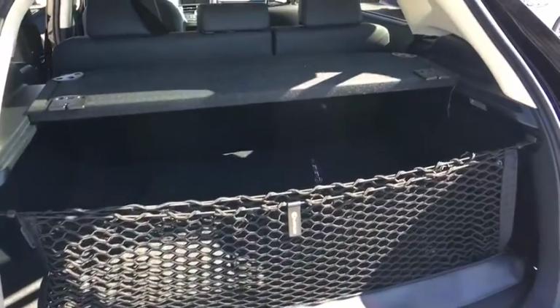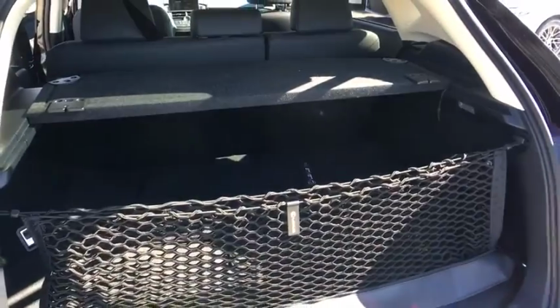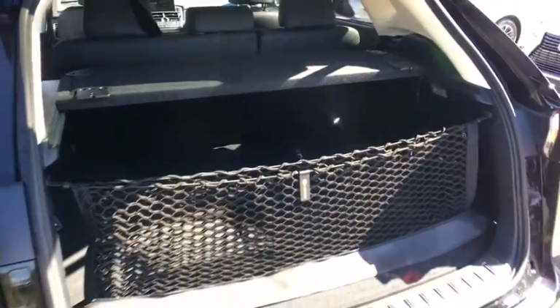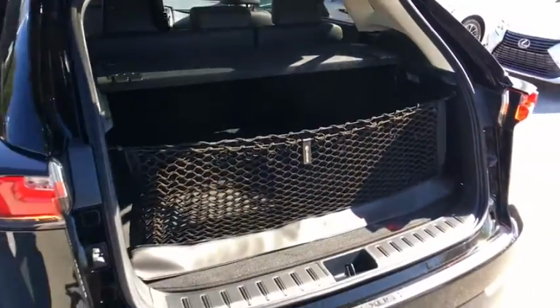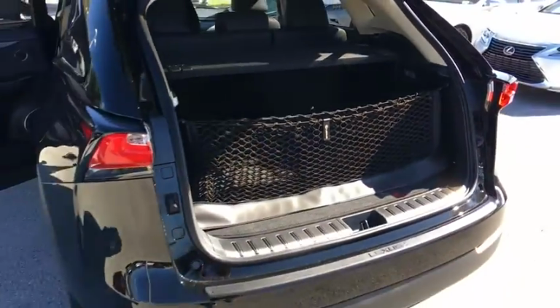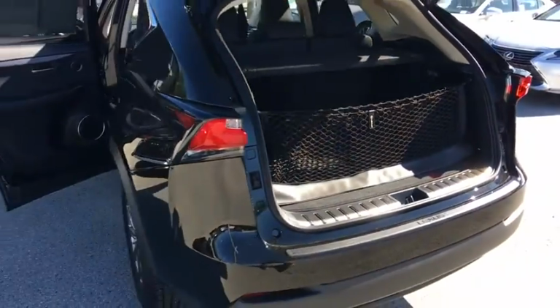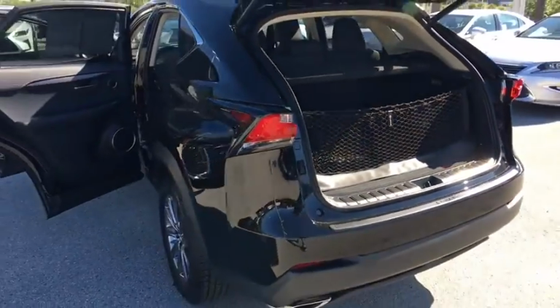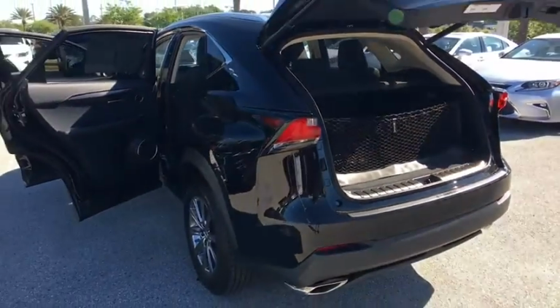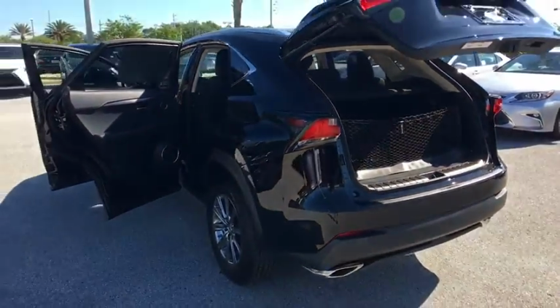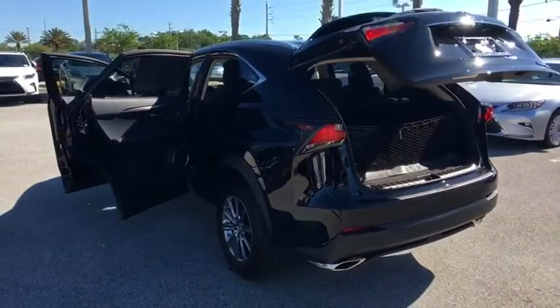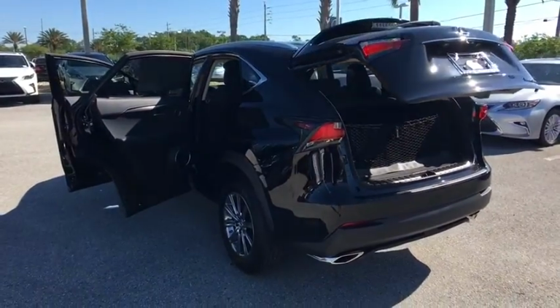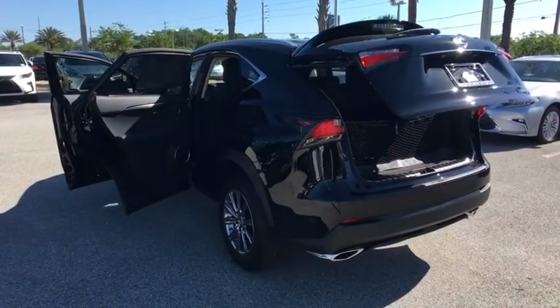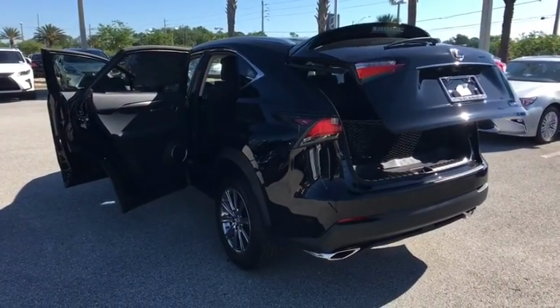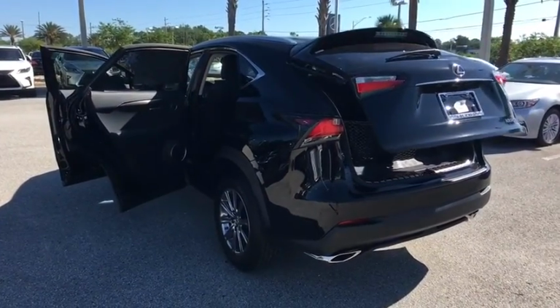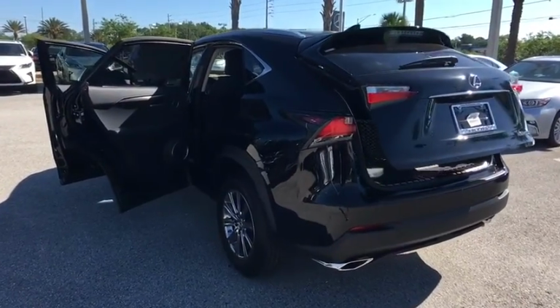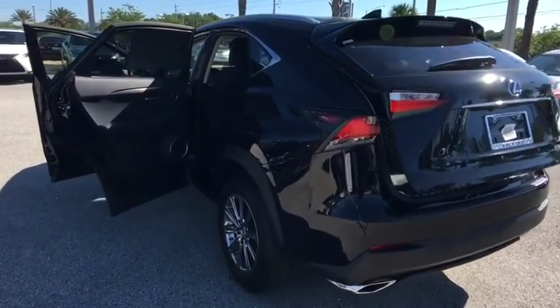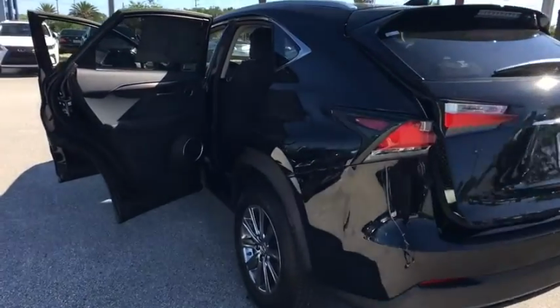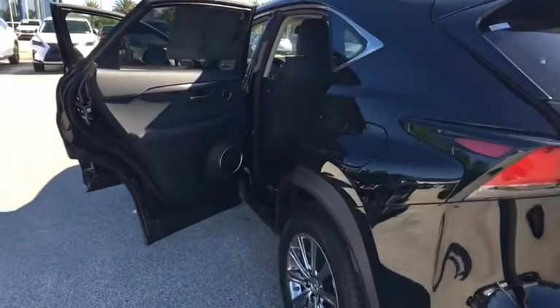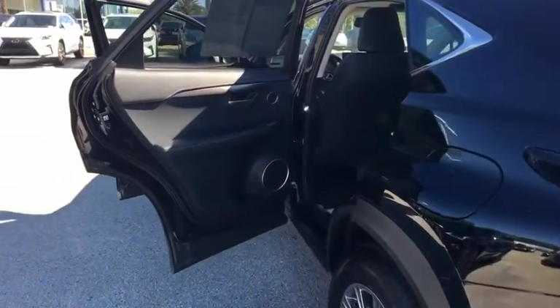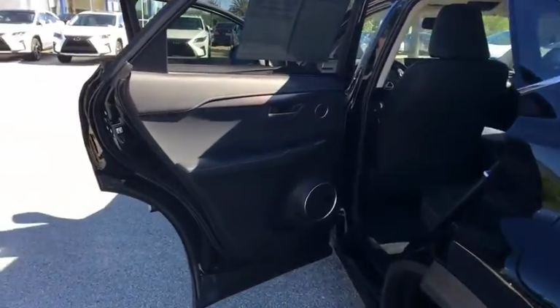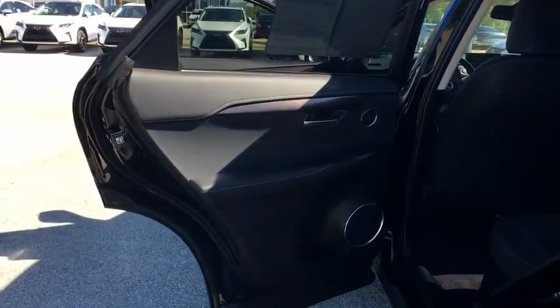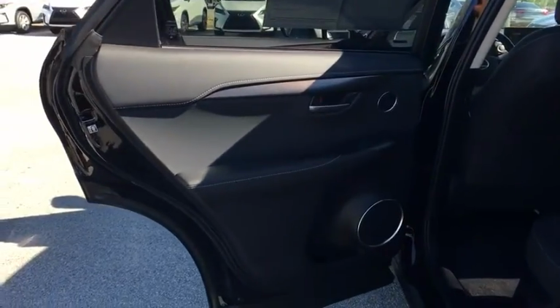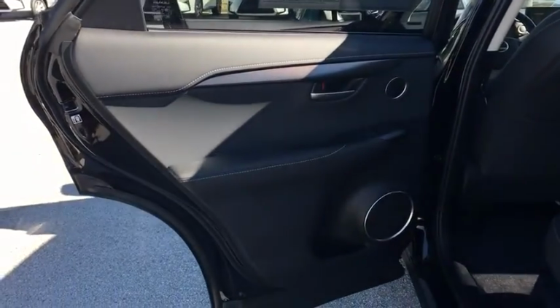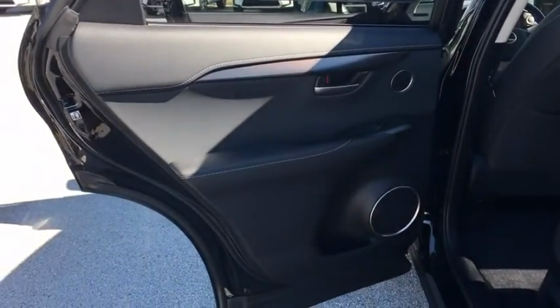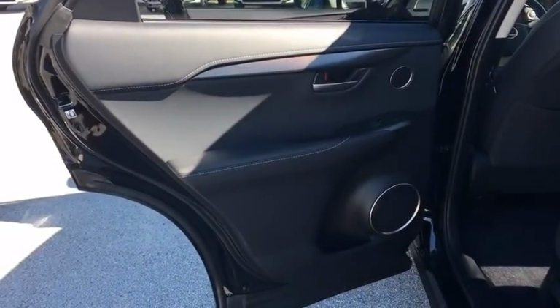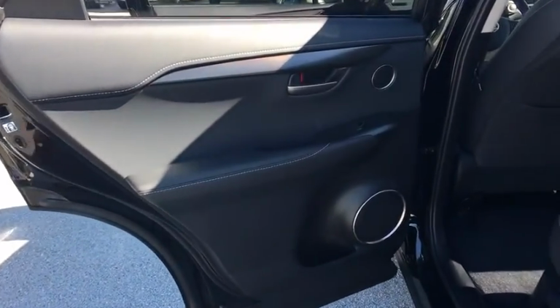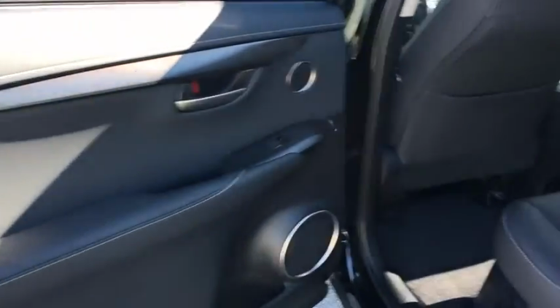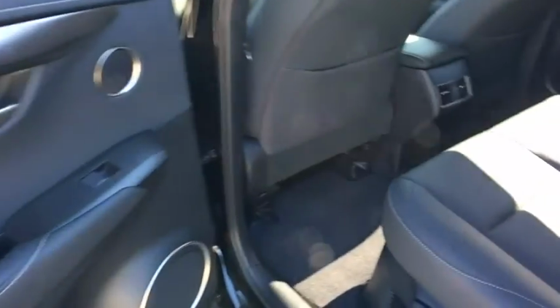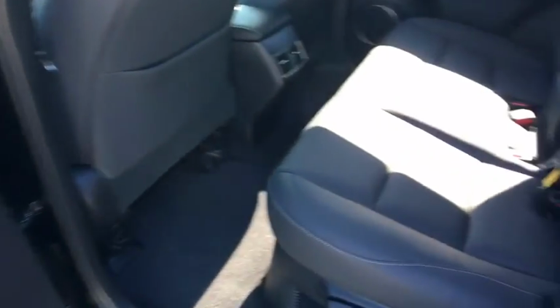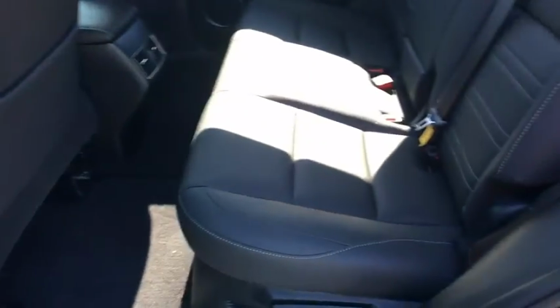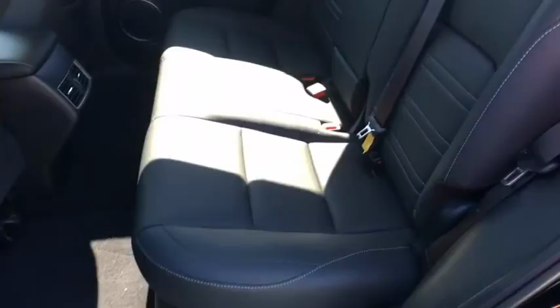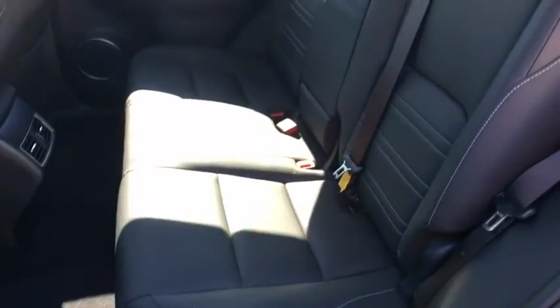Stability control, traction control, keyless entry, steering wheel audio controls, anti-lock braking system, power passenger seat, backup camera, leather-wrapped steering wheel, Bluetooth, adjustable steering wheel, power steering, auto-dimming rear-view mirror.